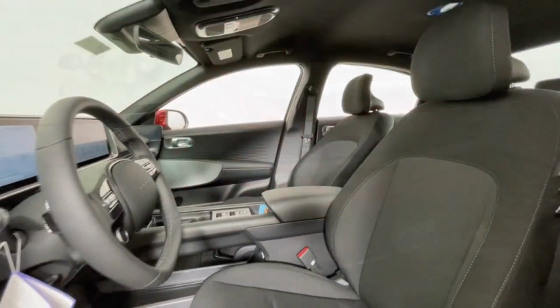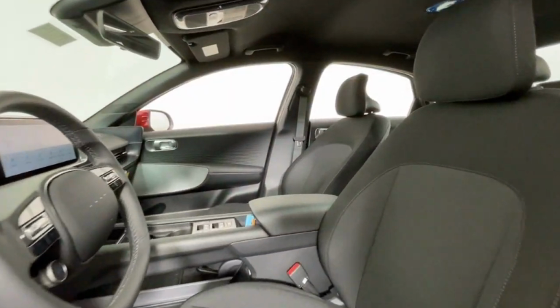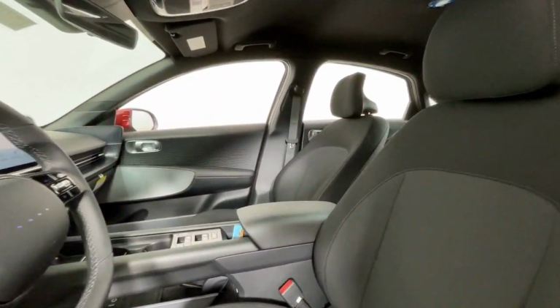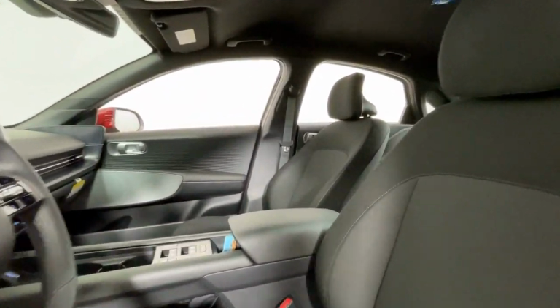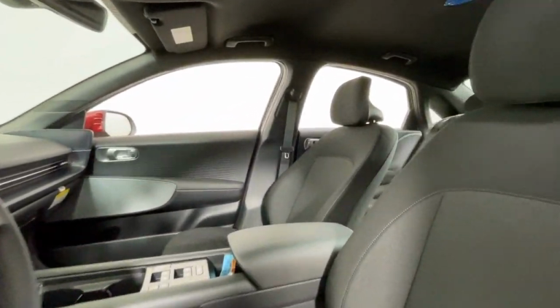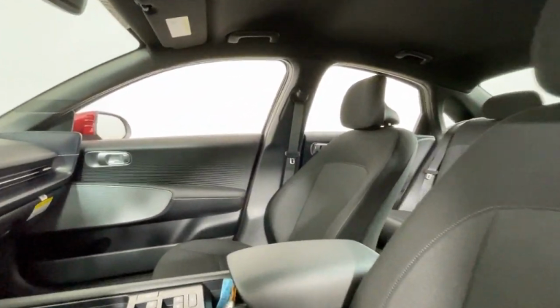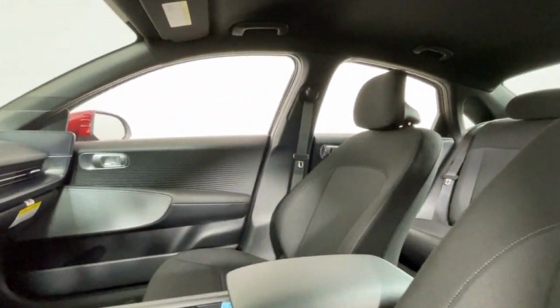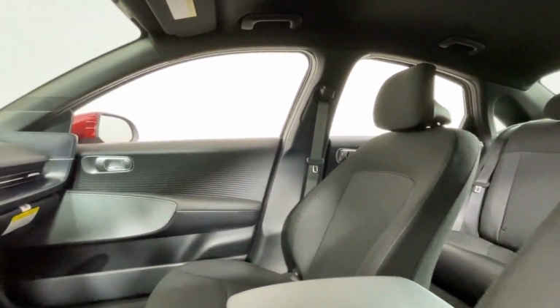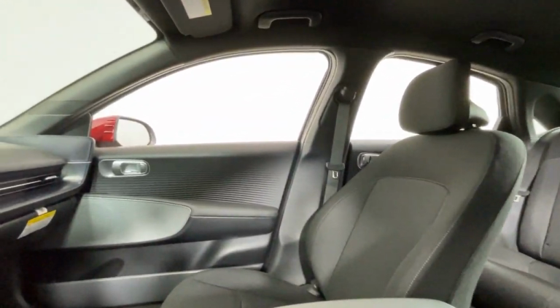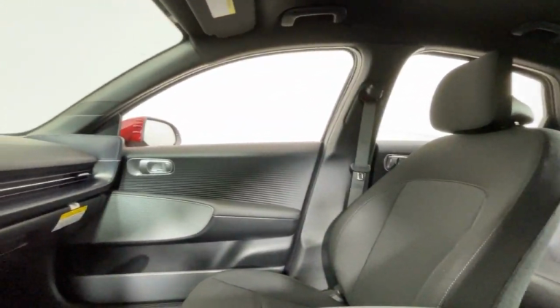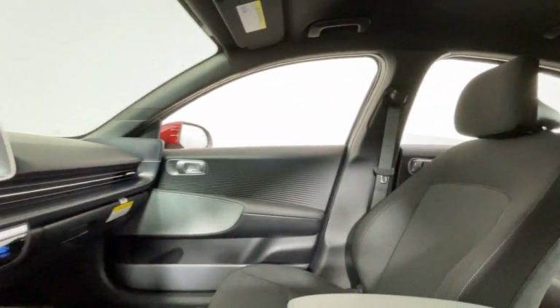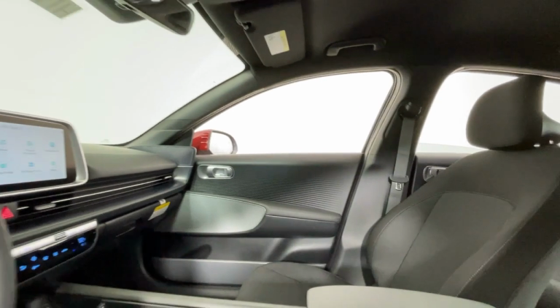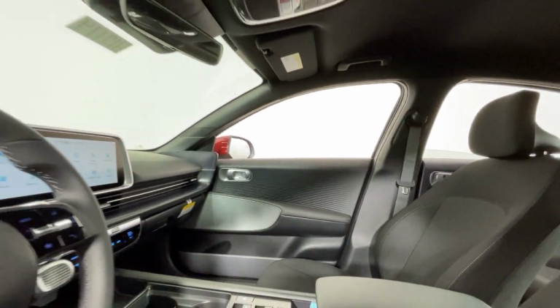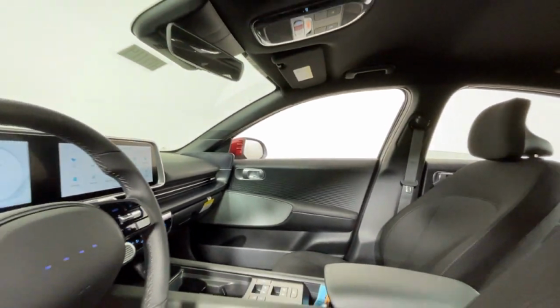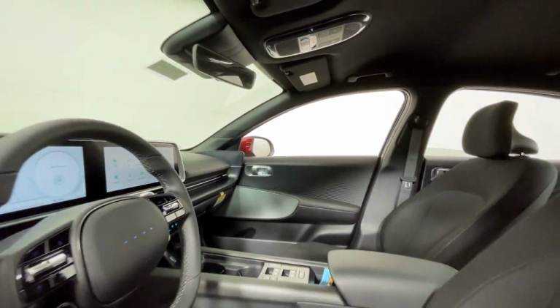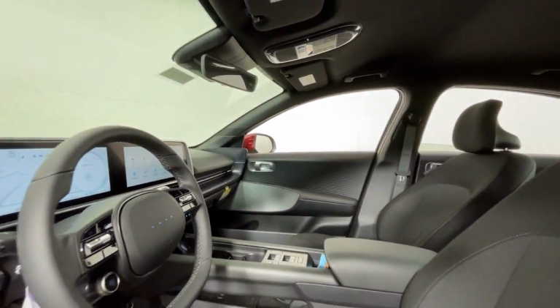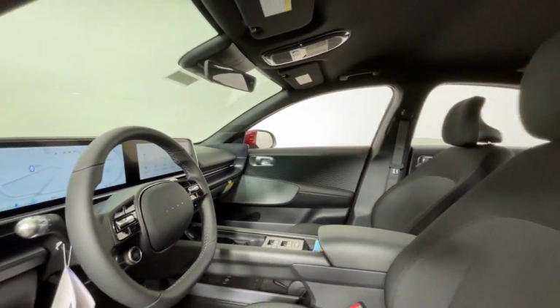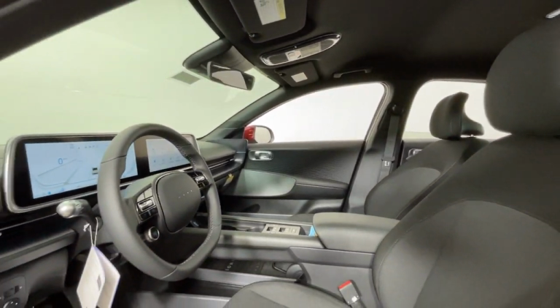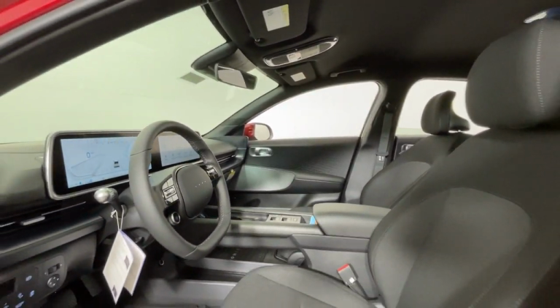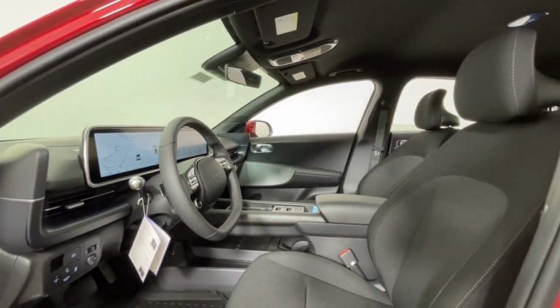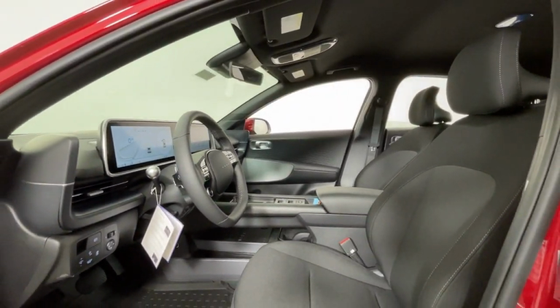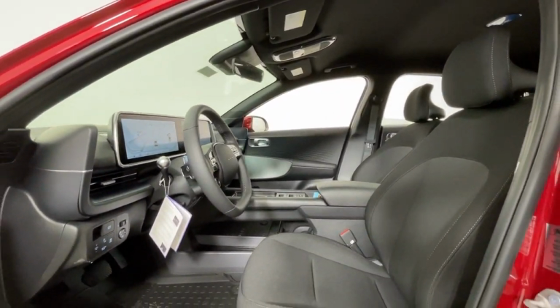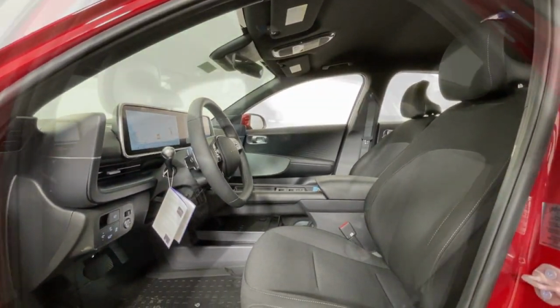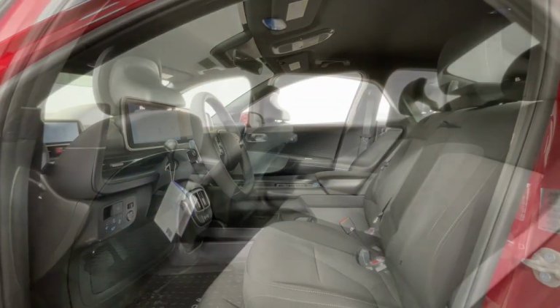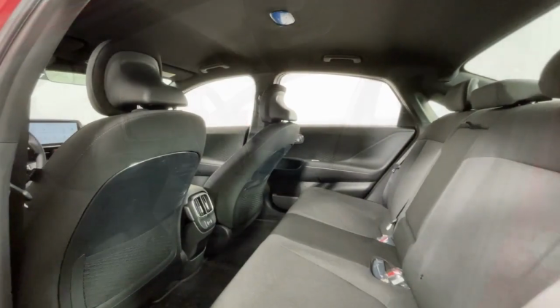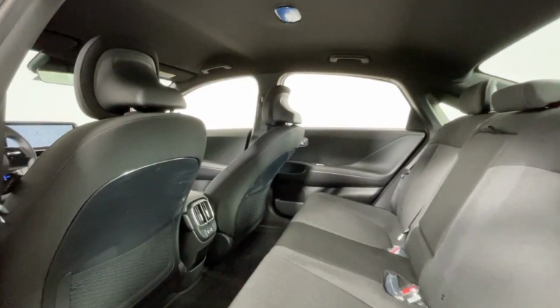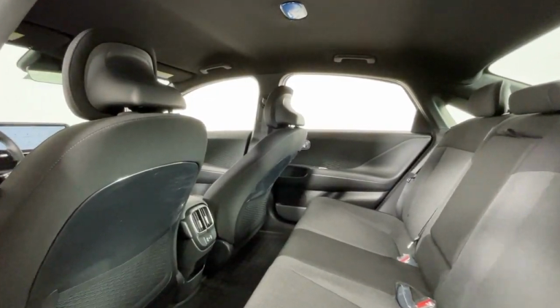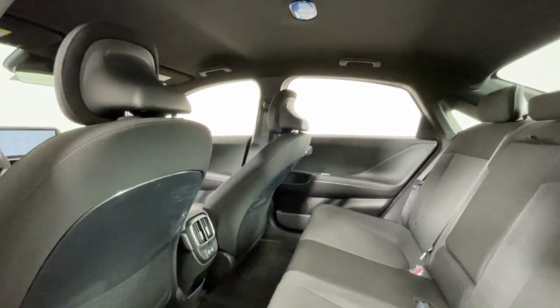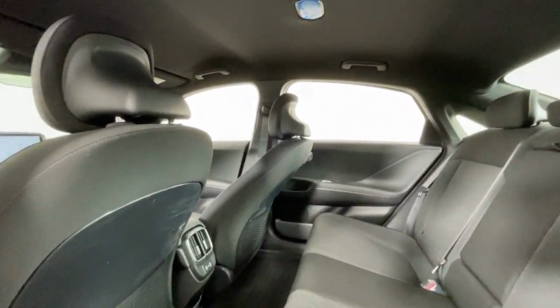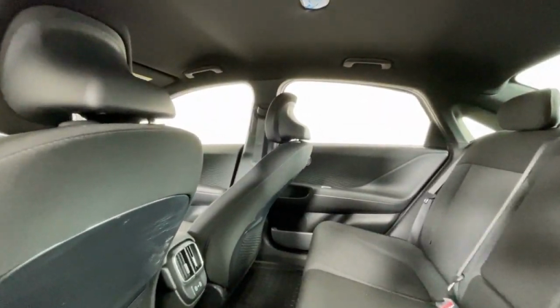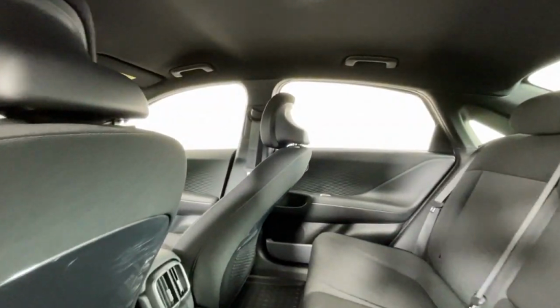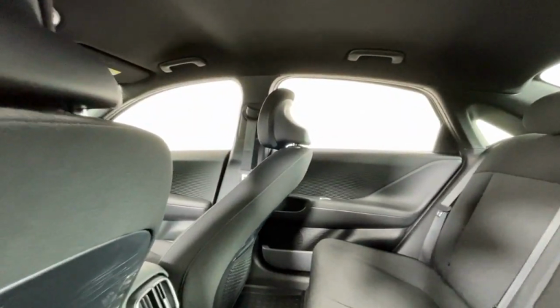From its impressive range to its serenely quiet cabin and standard driver-assist safety features, this stylish tech-forward EV holds a bright future in store. These are just some of the great options this vehicle comes with.